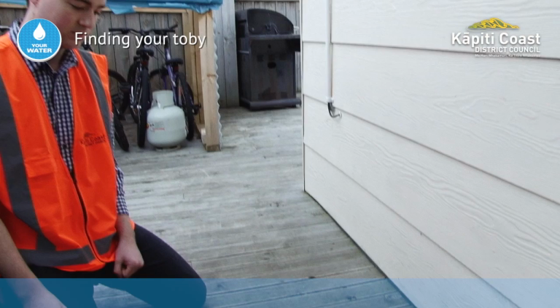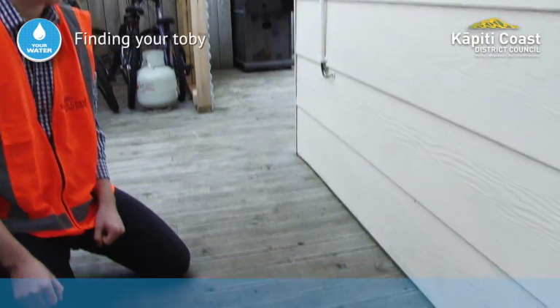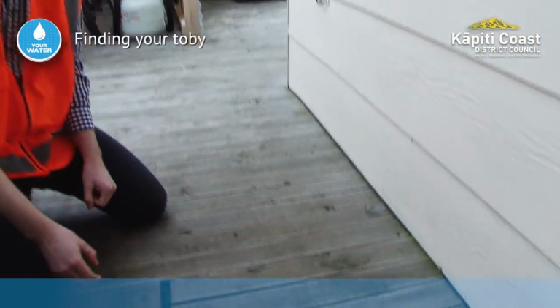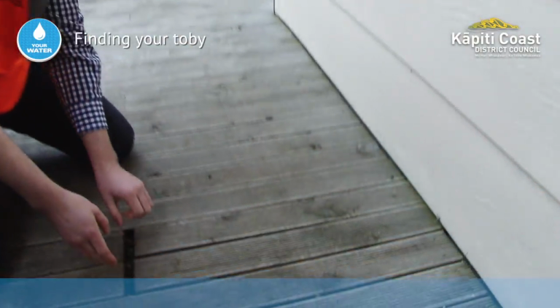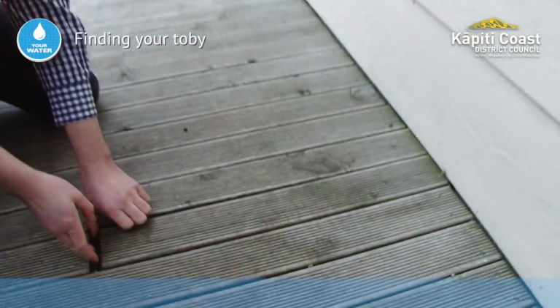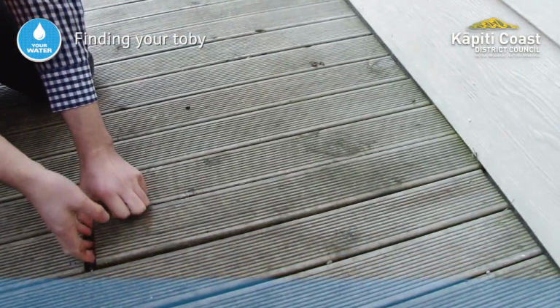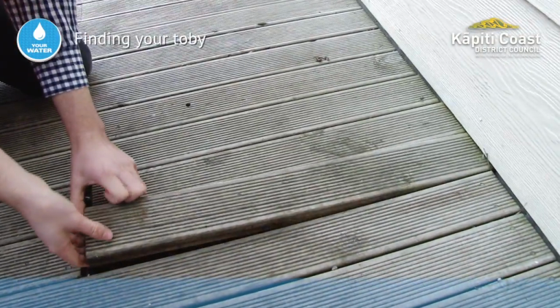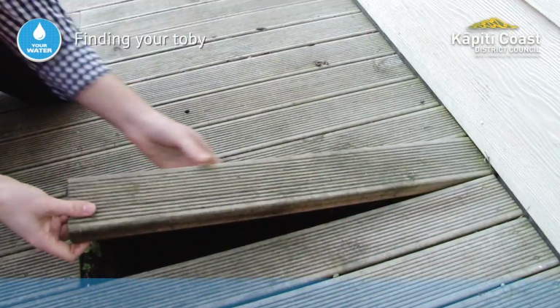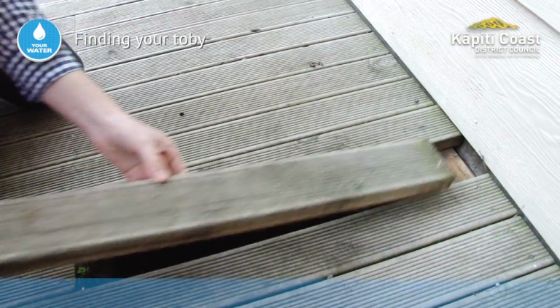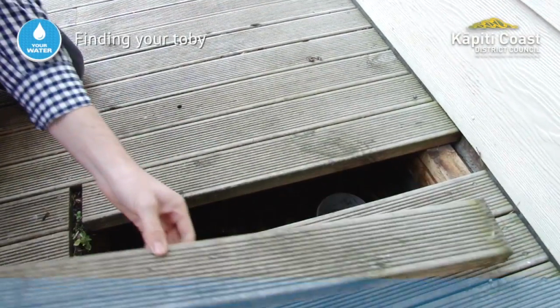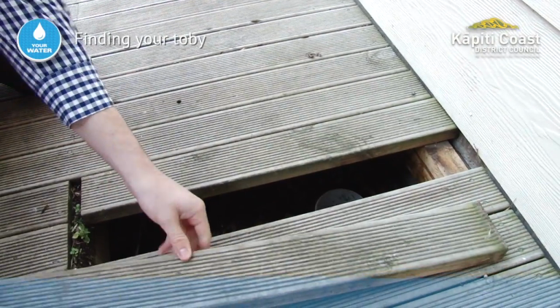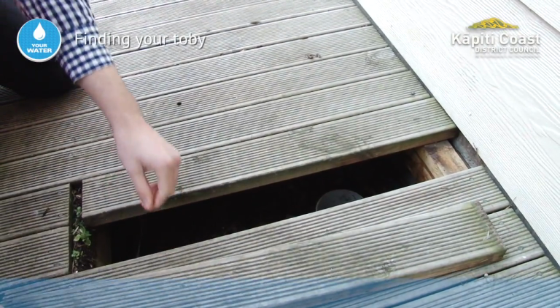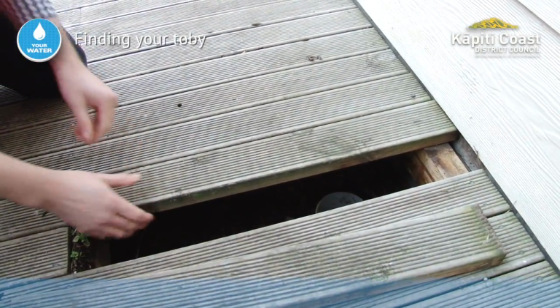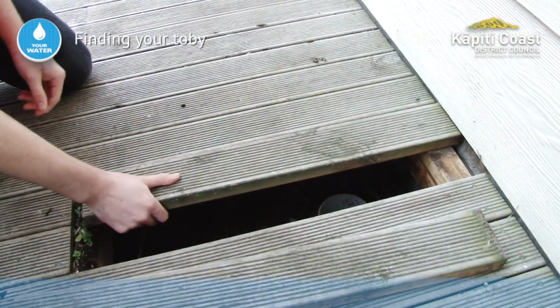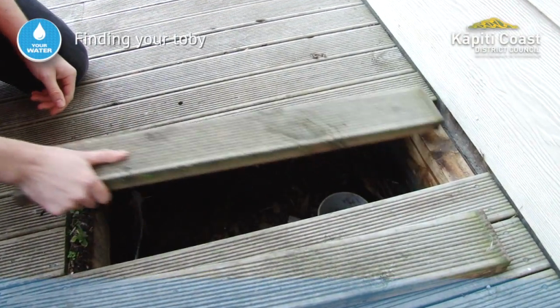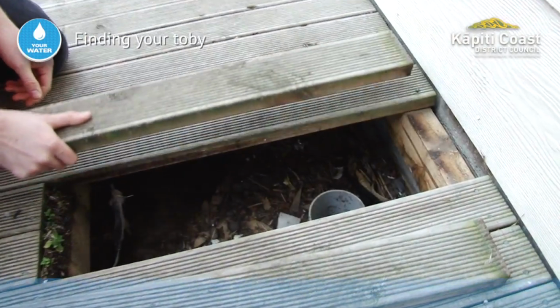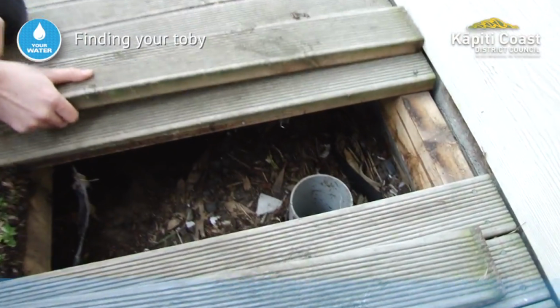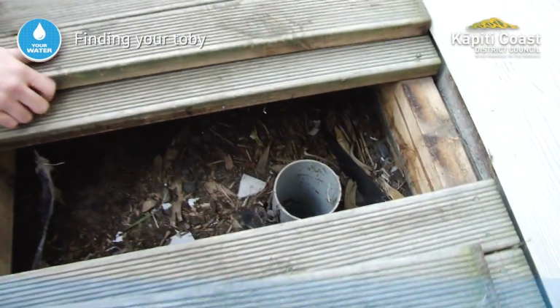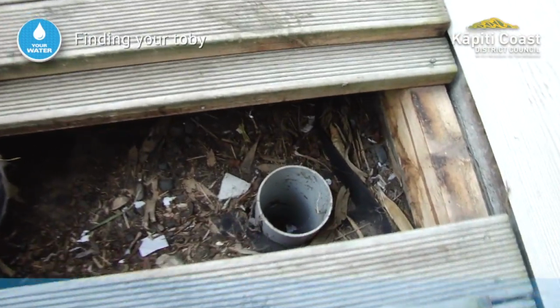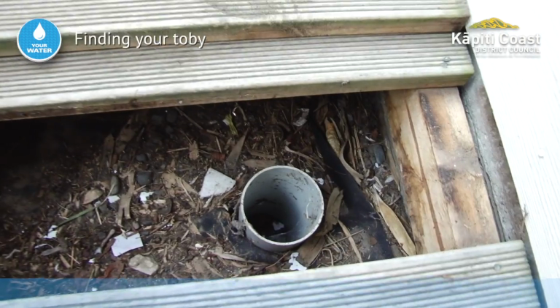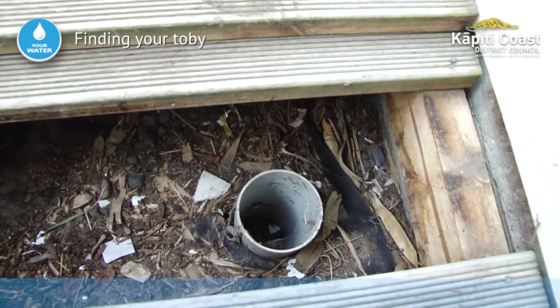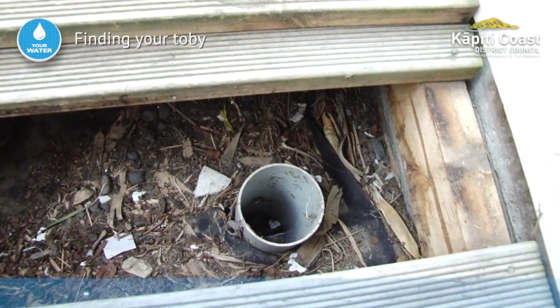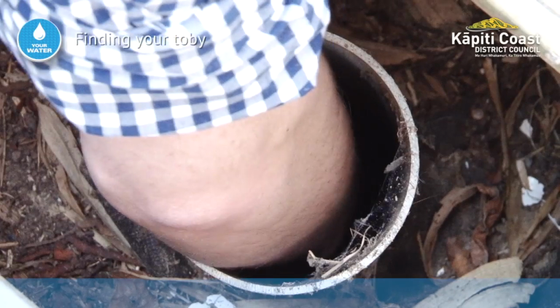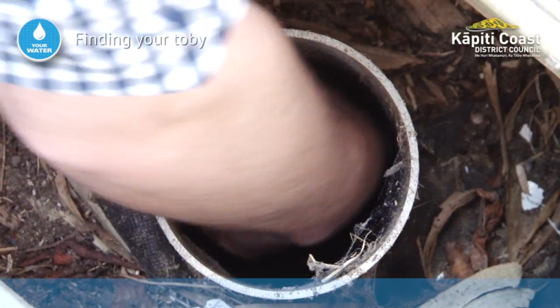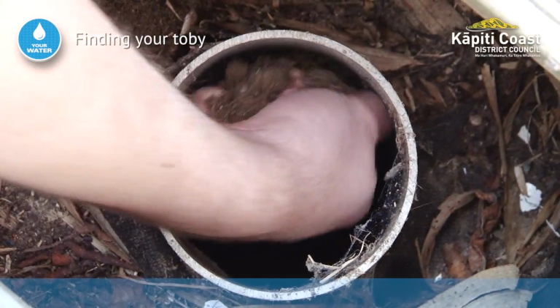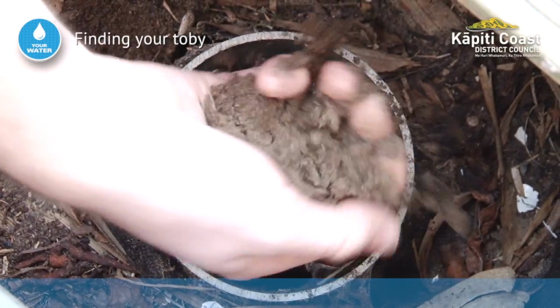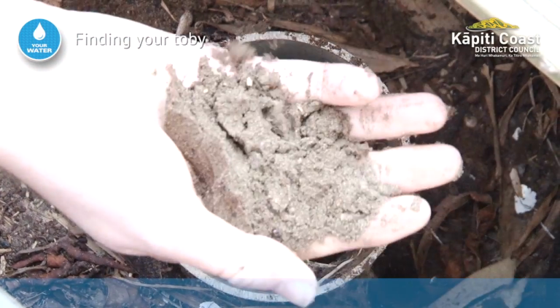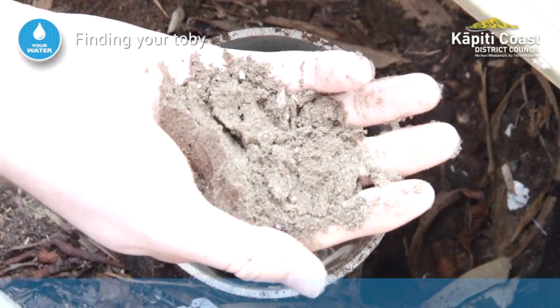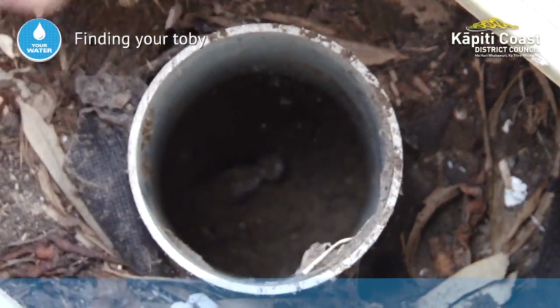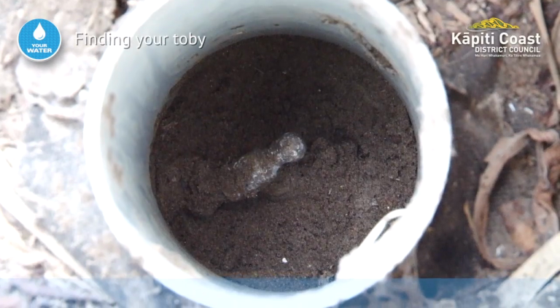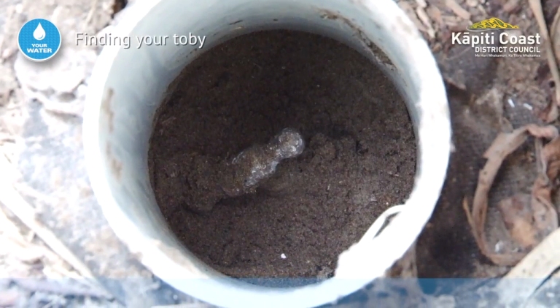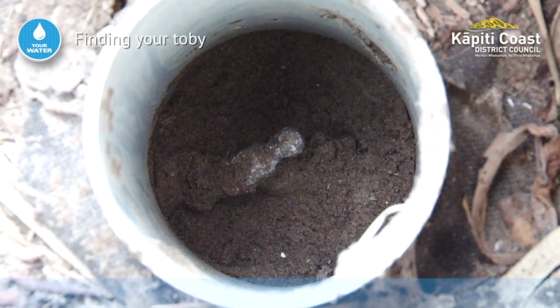This is where the Toby is located on this property. It is a good idea to find yours so you can turn it off in case of emergency, and you can use it to help find leaks.